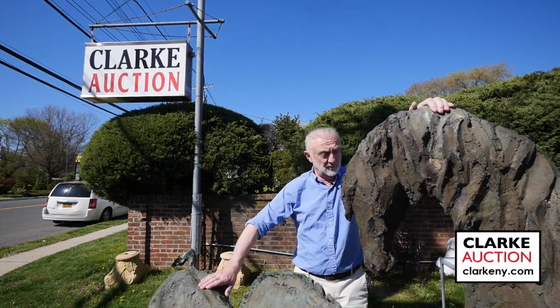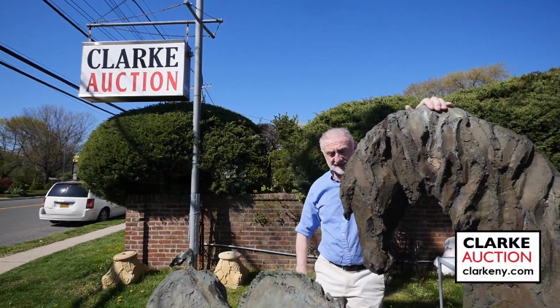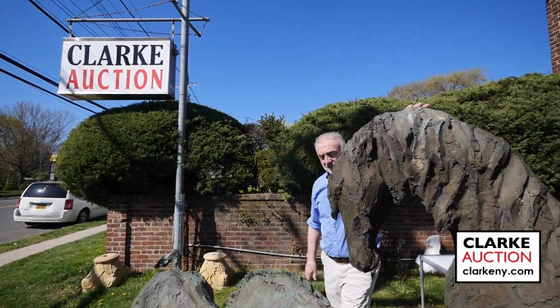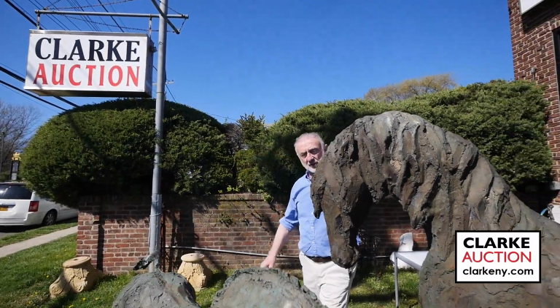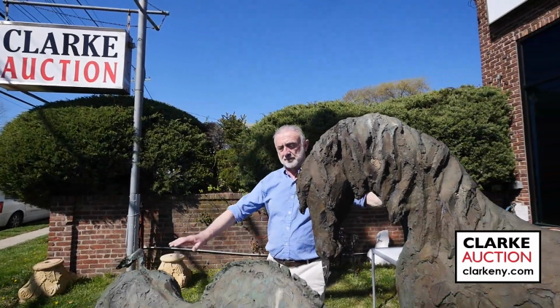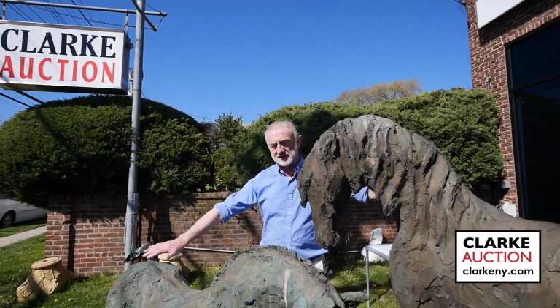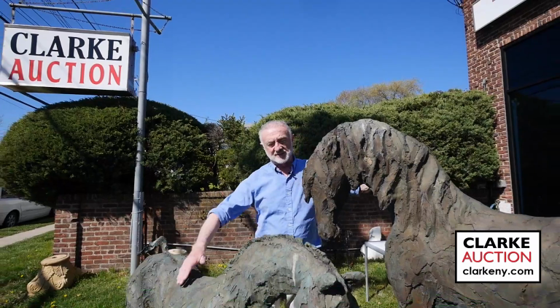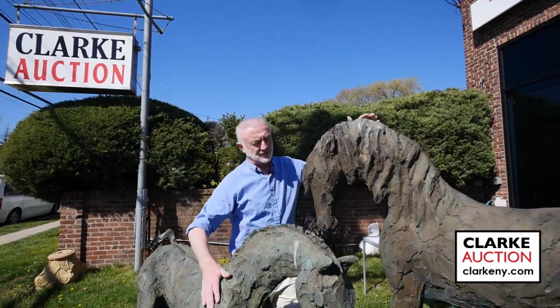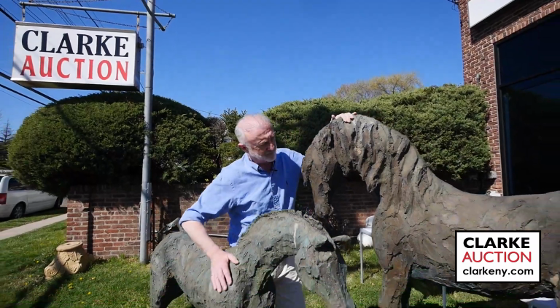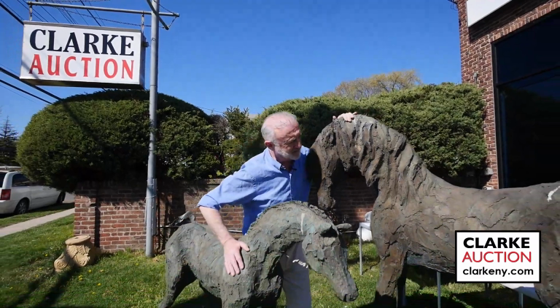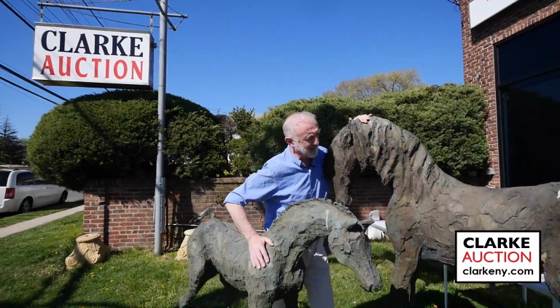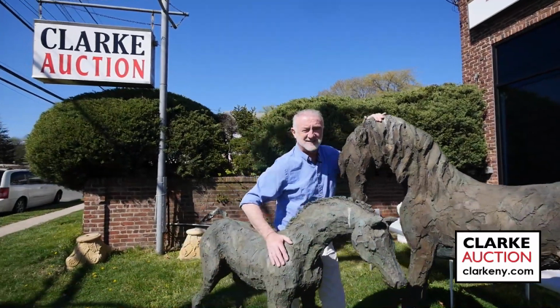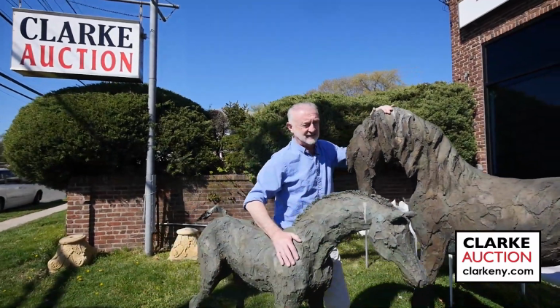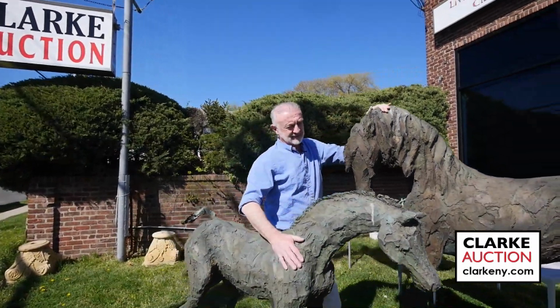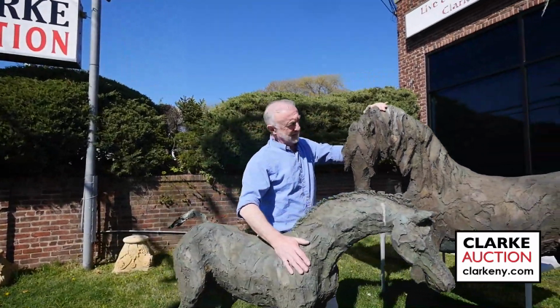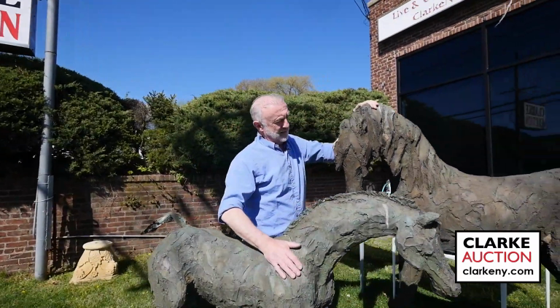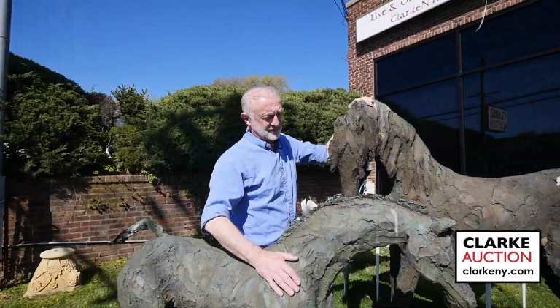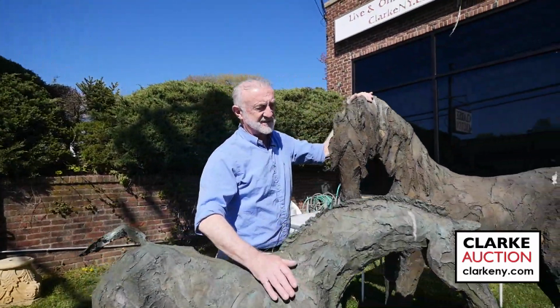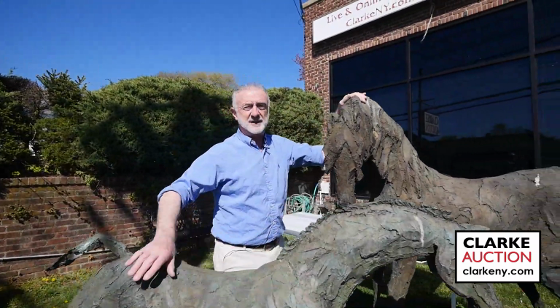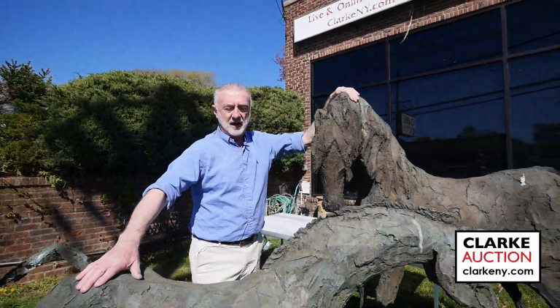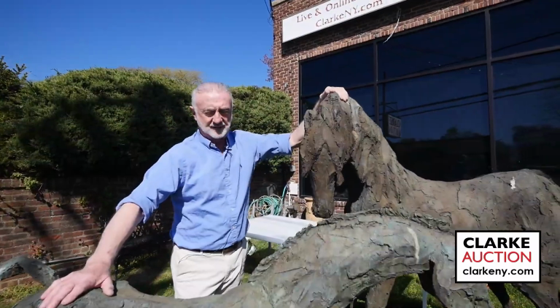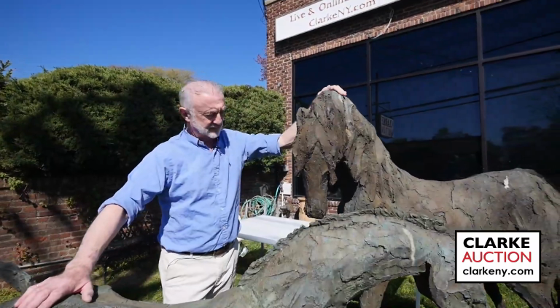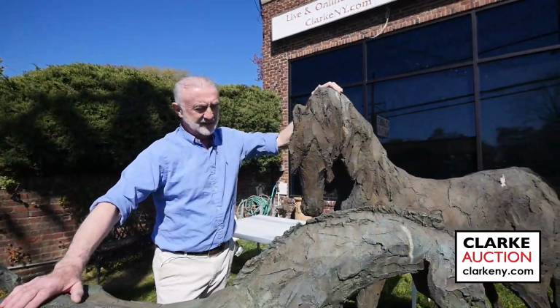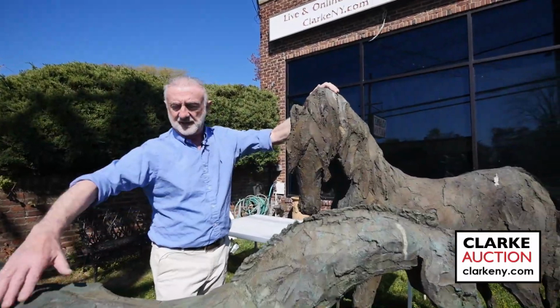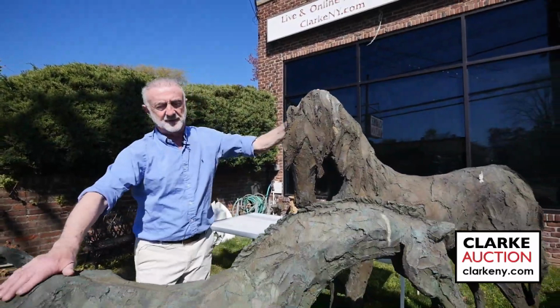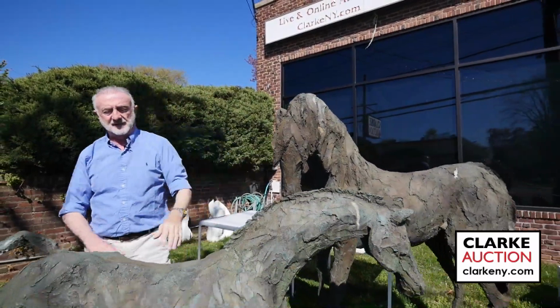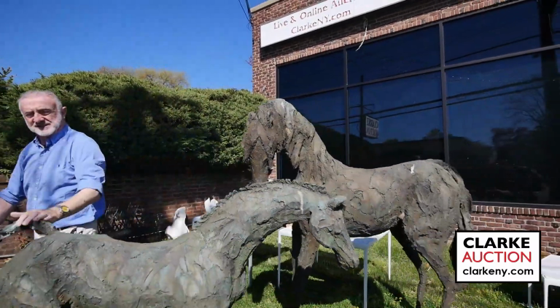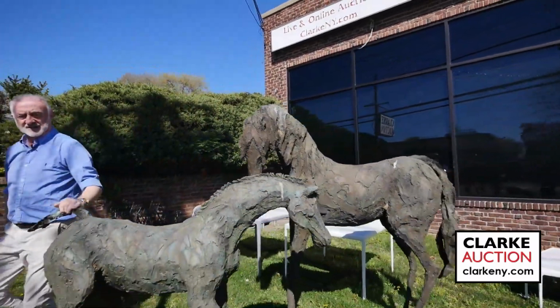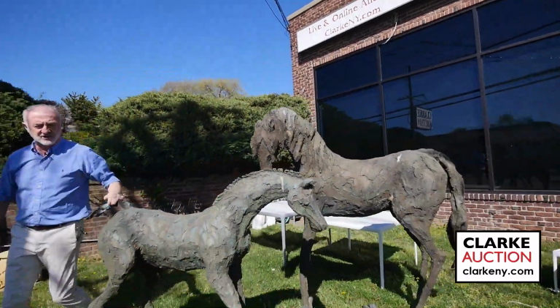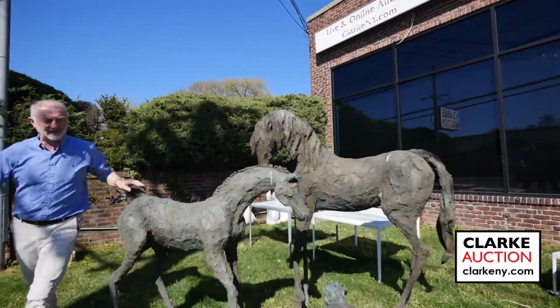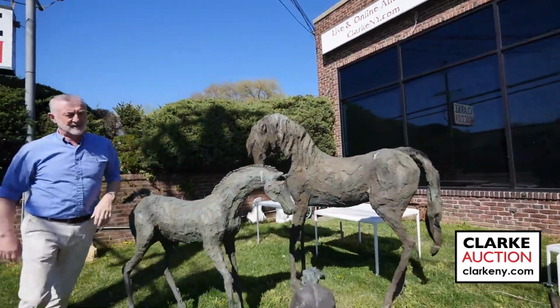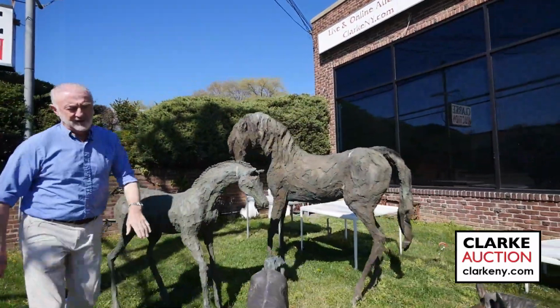Here we have these two wonderful — I'd call them Brutalus Bronze Hortus — came from a Wilton, Connecticut estate. They are by an artist called Siri Hollander. Really great. I believe they're estimated 4,000 to 6,000, but check them out.